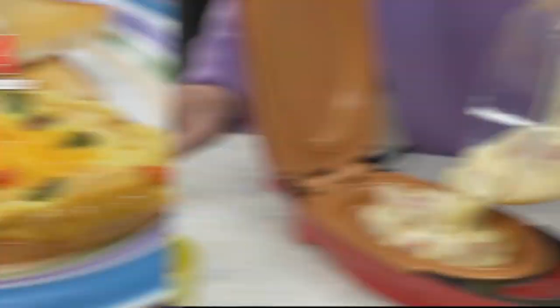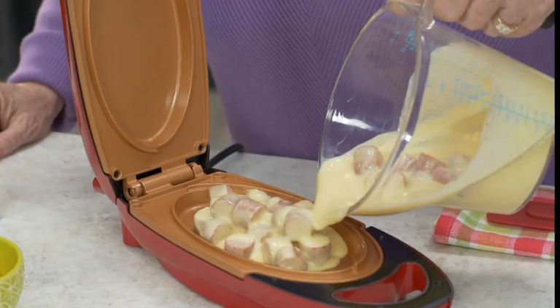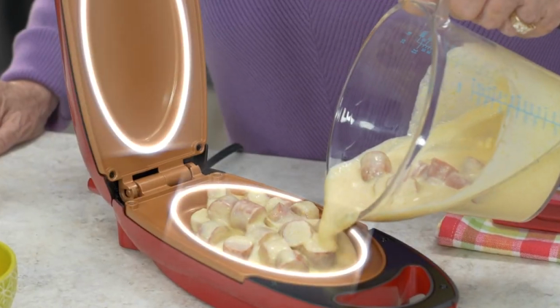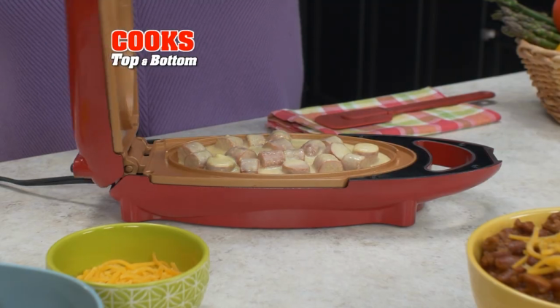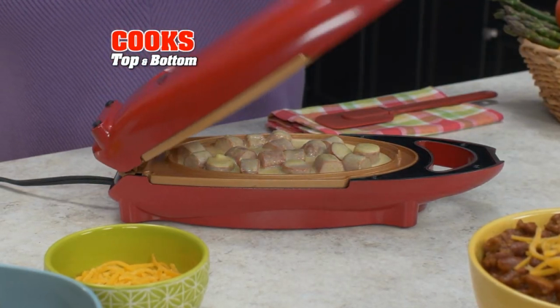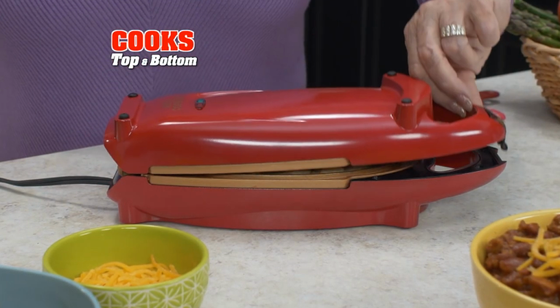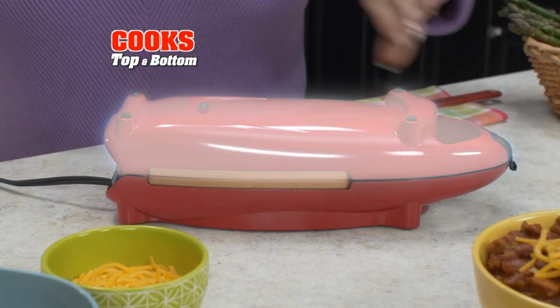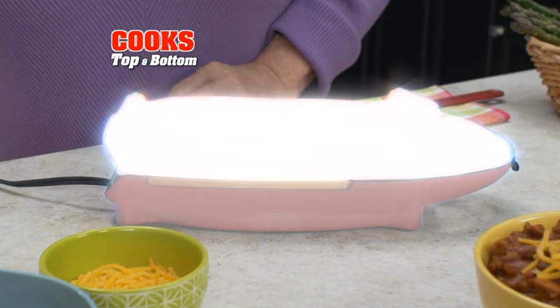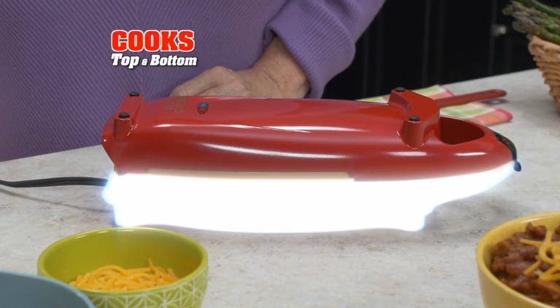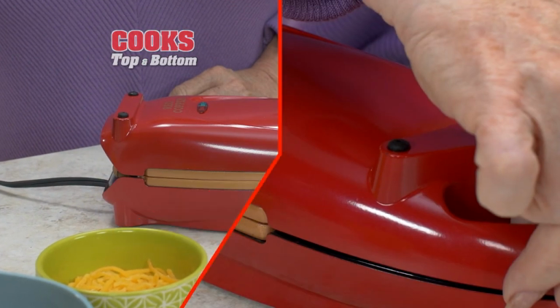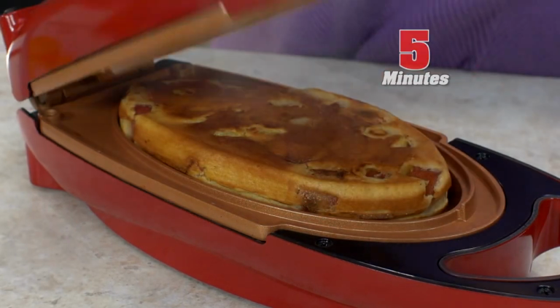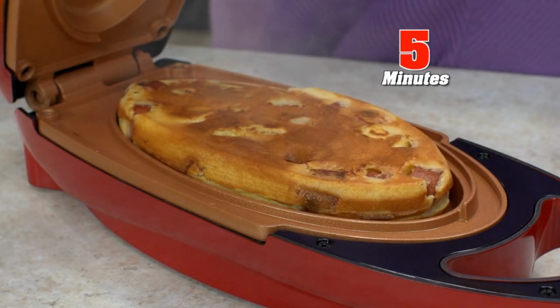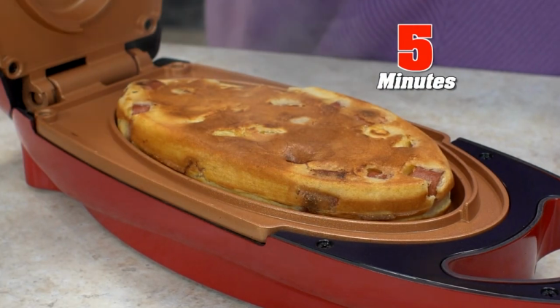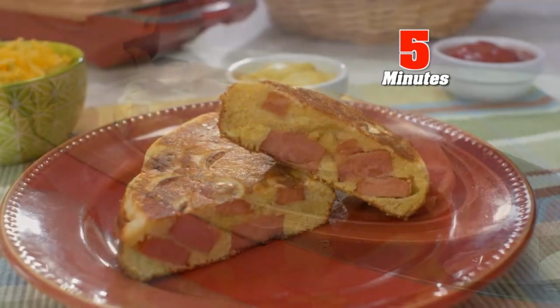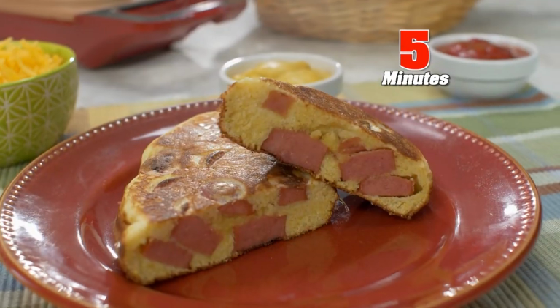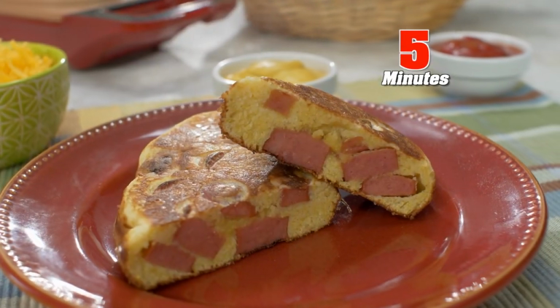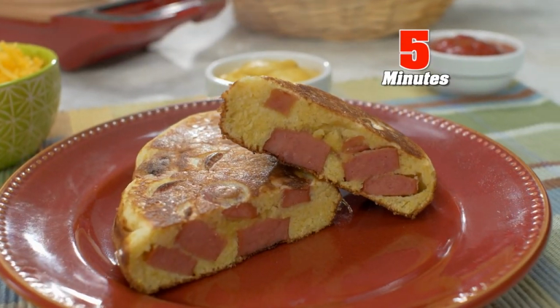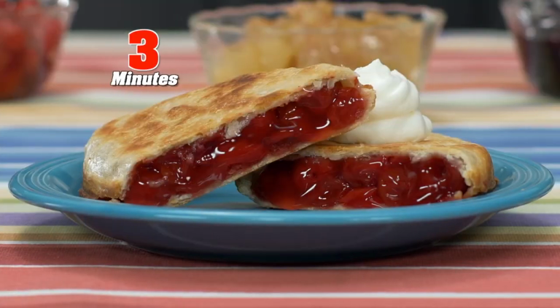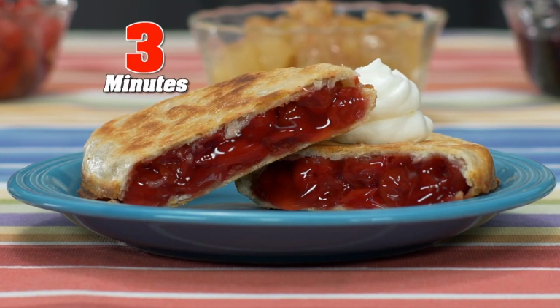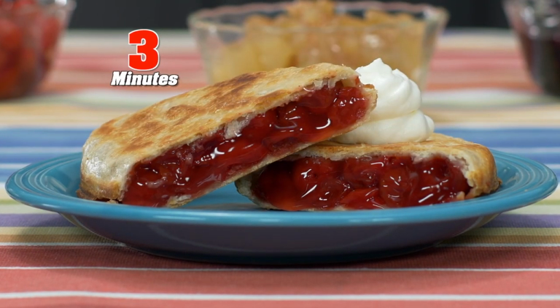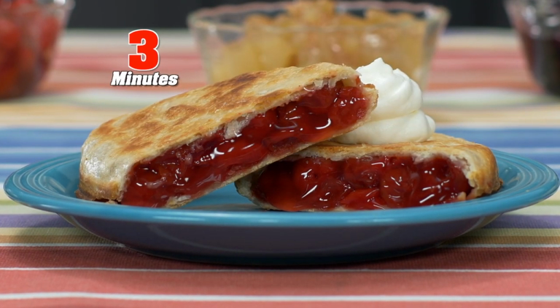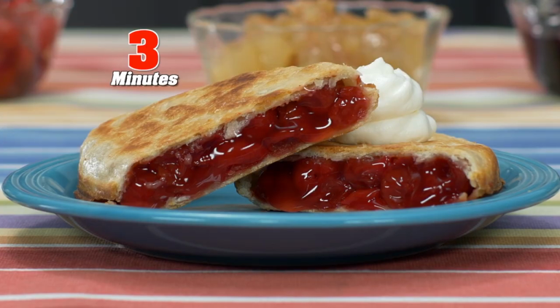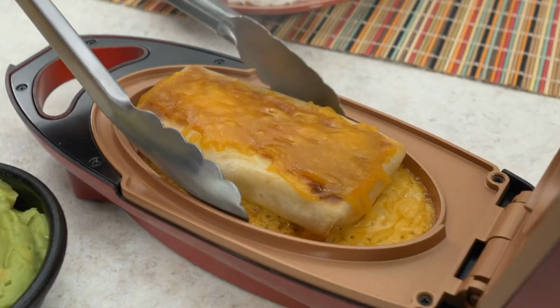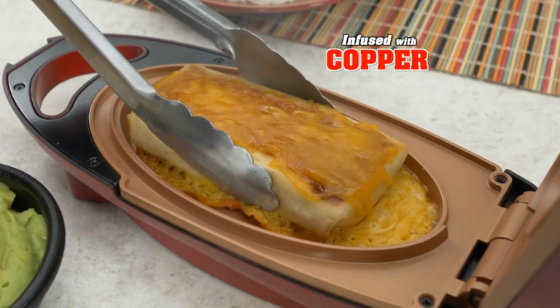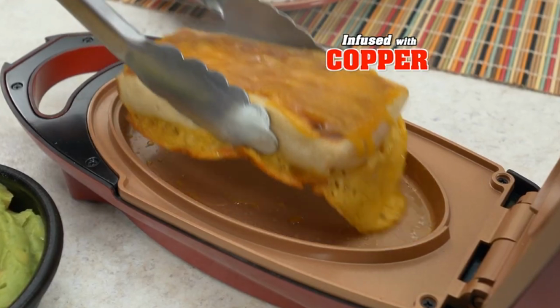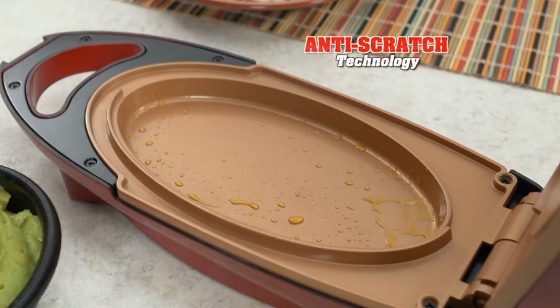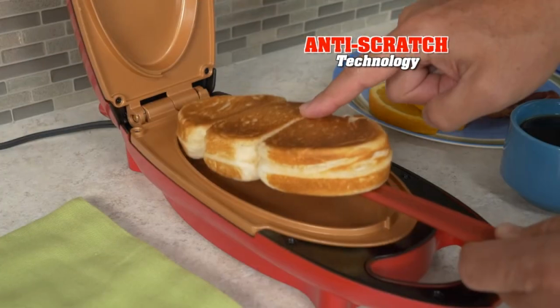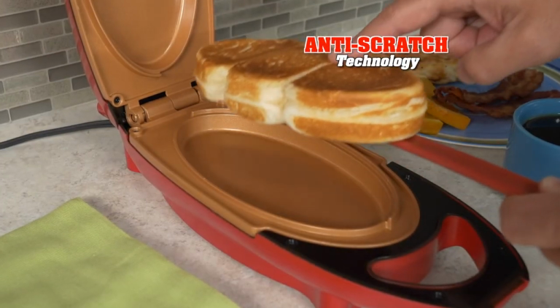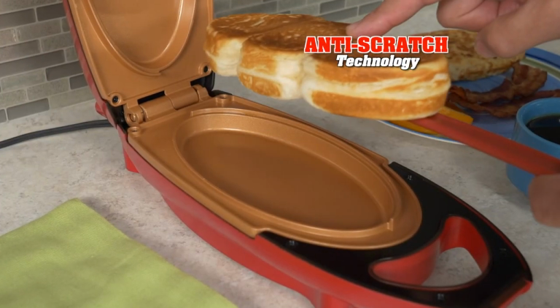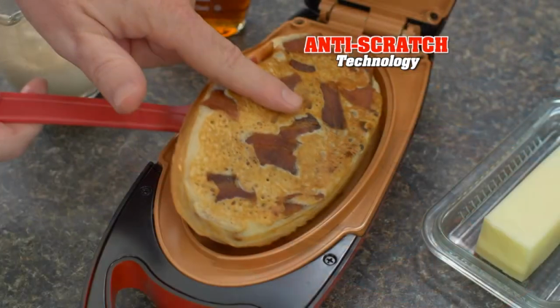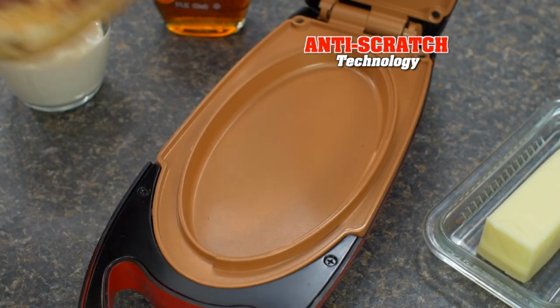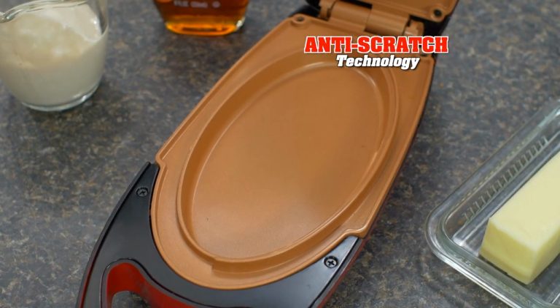Designed with two deep wells, 5-Minute Chef cooks from the top and bottom, so my homemade corn dogs are done fast and easy. Make fabulous fruit pies in minutes. Infused with pure copper and thanks to anti-scratch technology, it resists the toughest punishment.